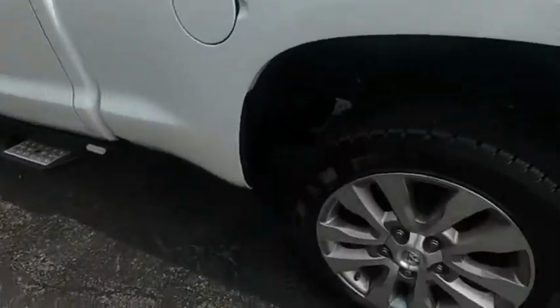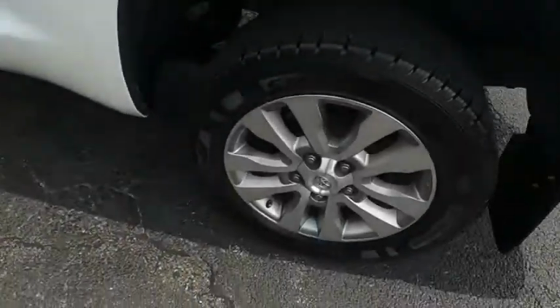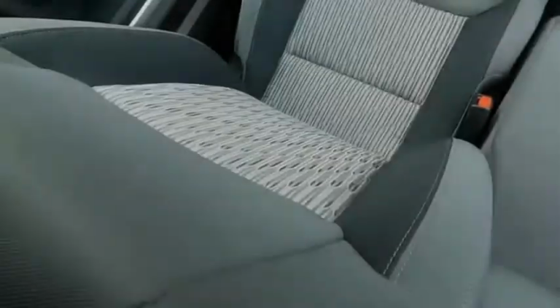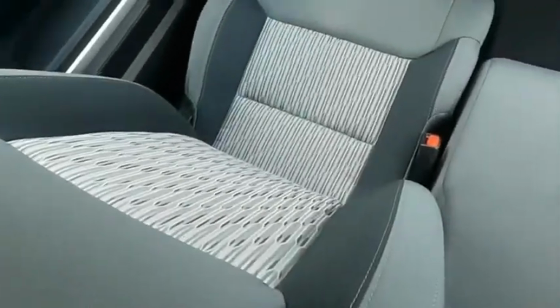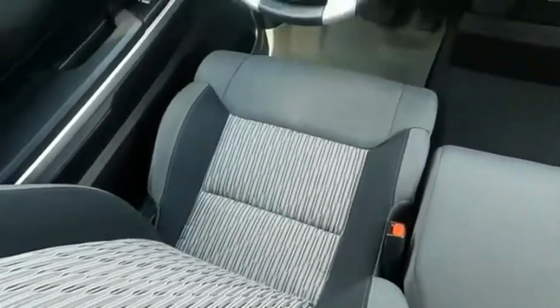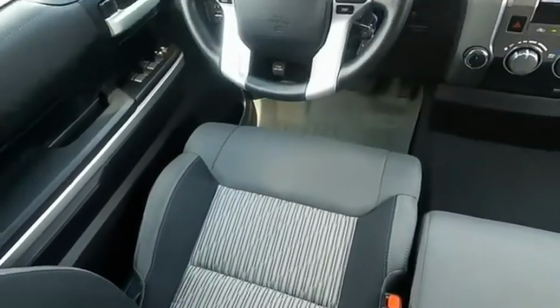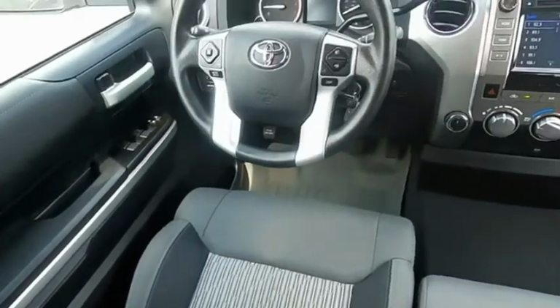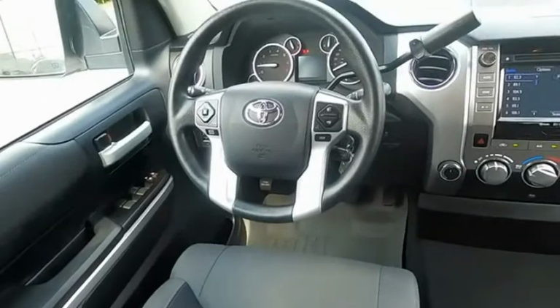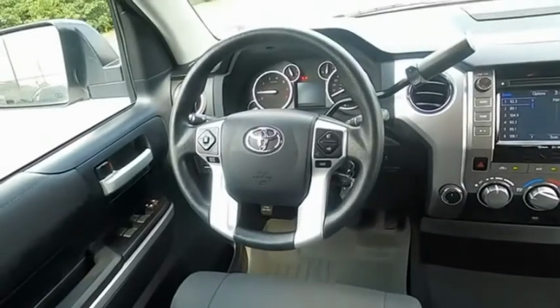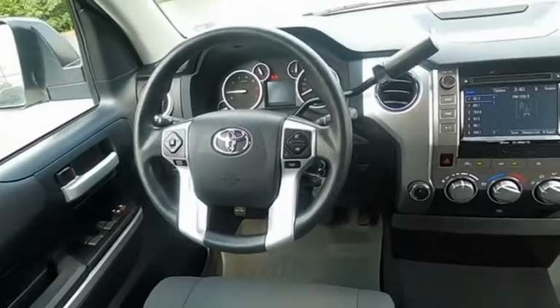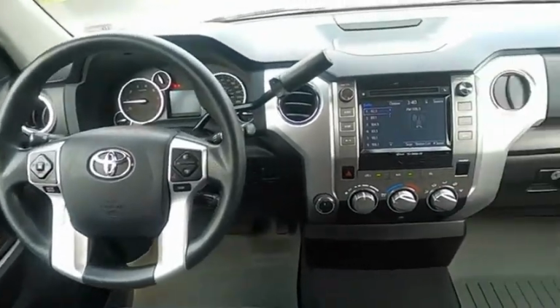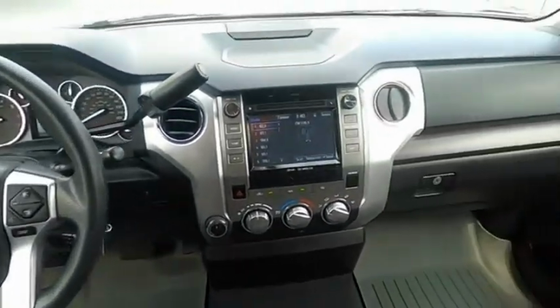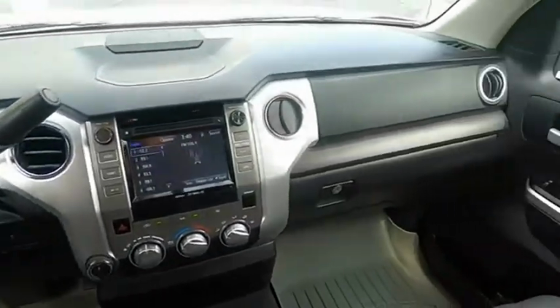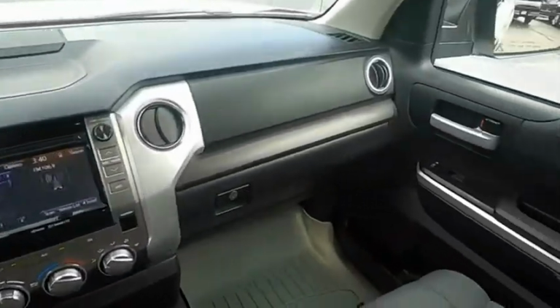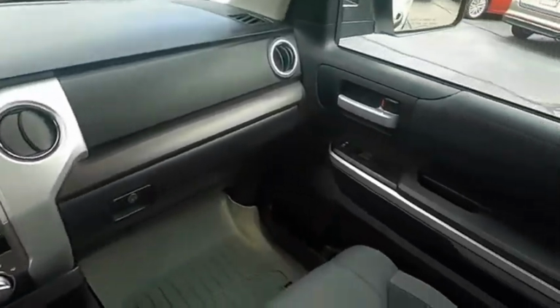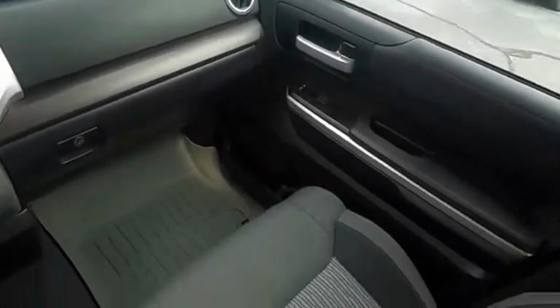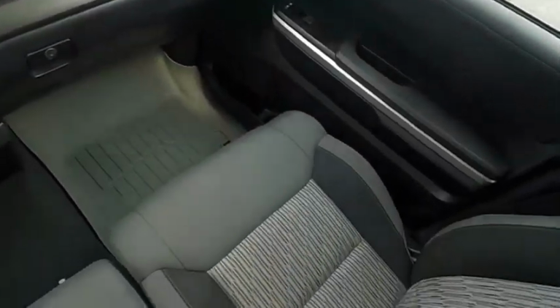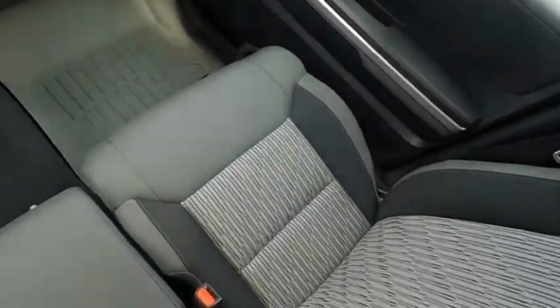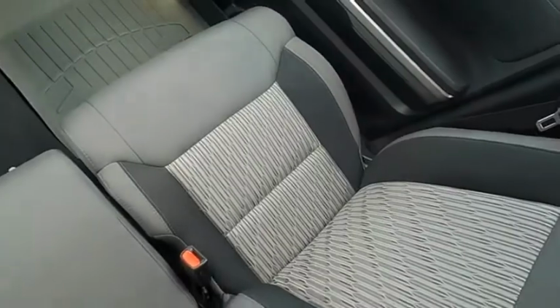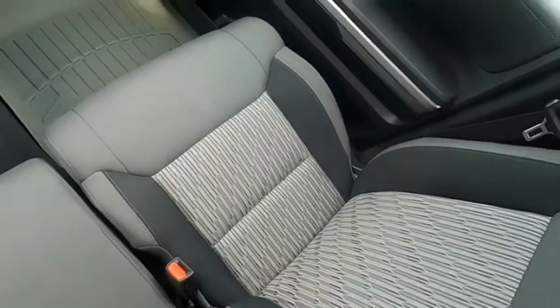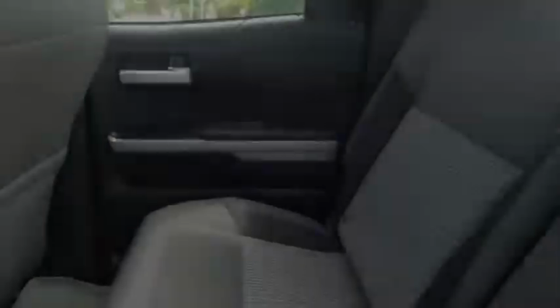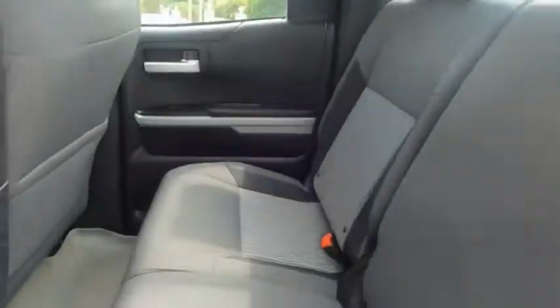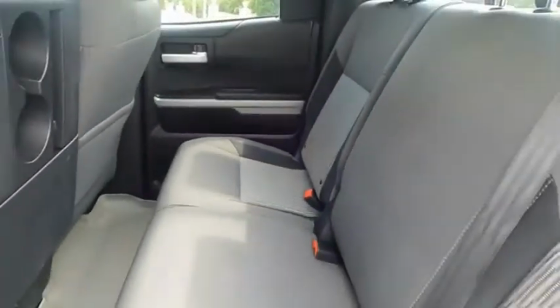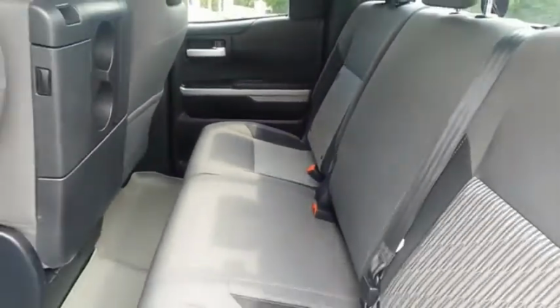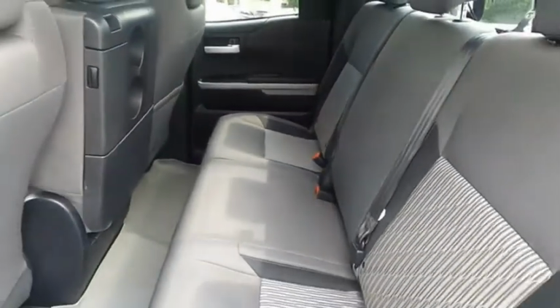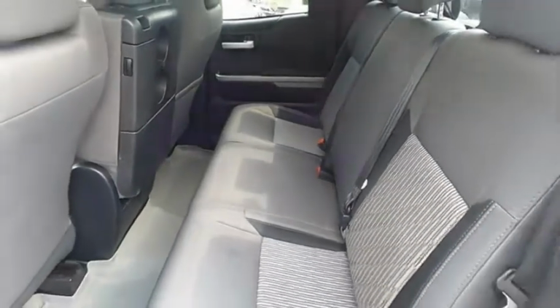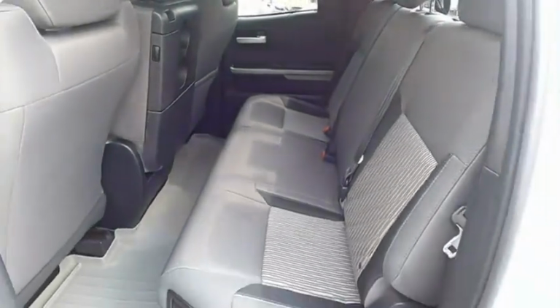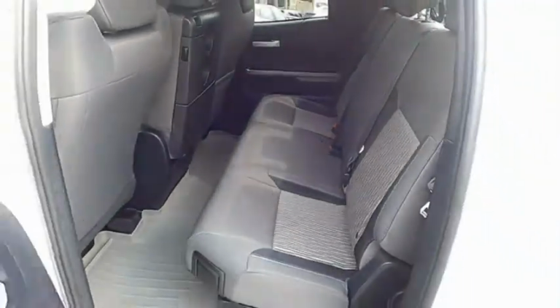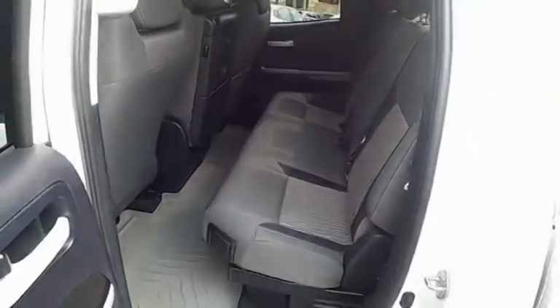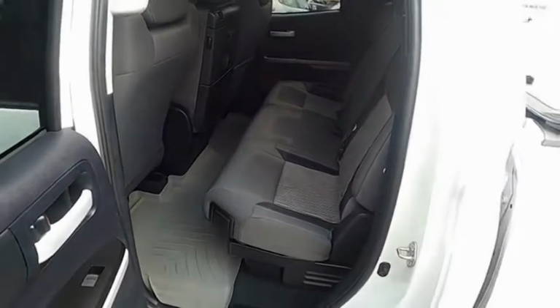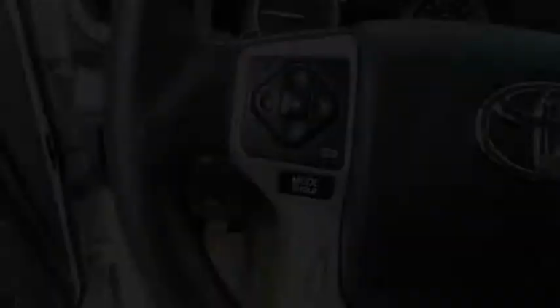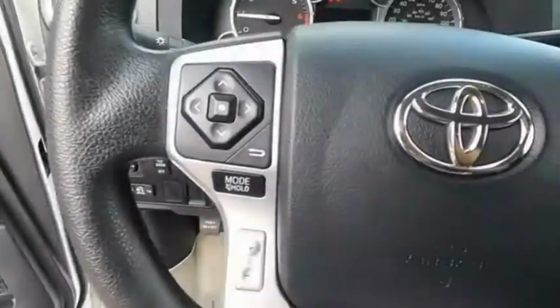With a towing capacity of up to 10,000 plus pounds and a payload capacity of over 2,000 pounds, the Tundra is the perfect mix of power and efficiency. This beauty is sure to make you the talk of the neighborhood. So call or drop in for a test drive today.